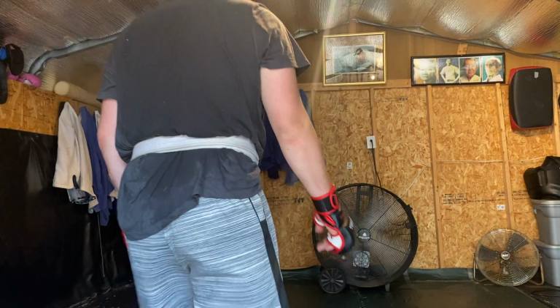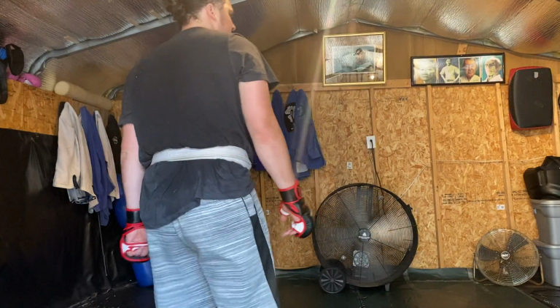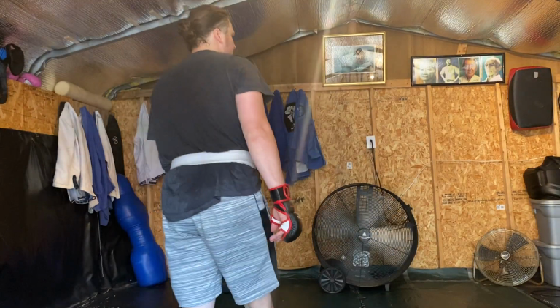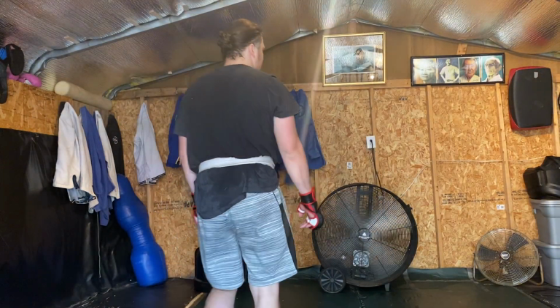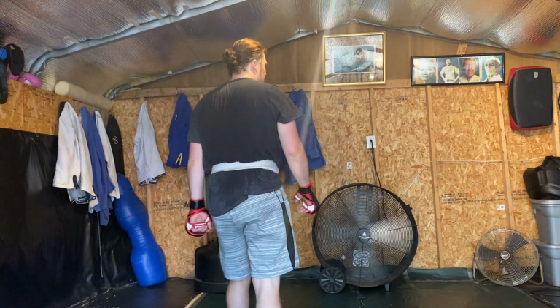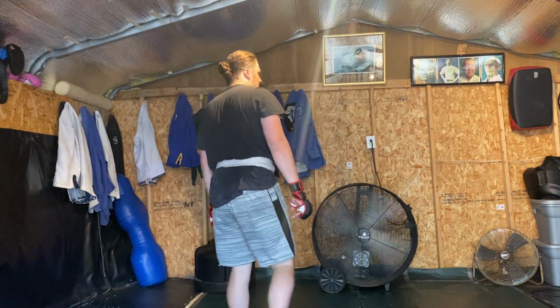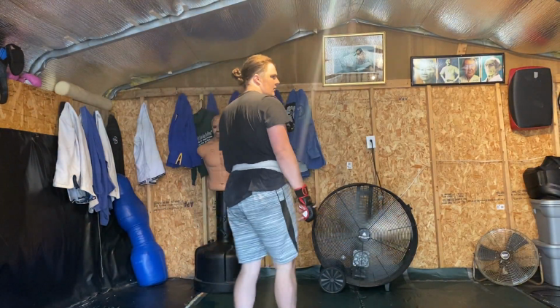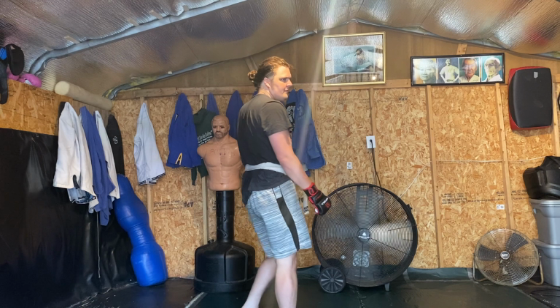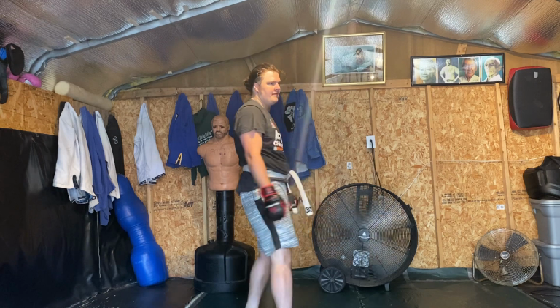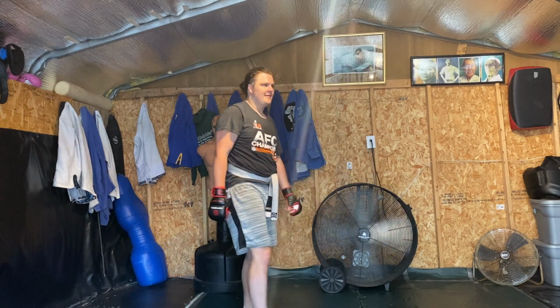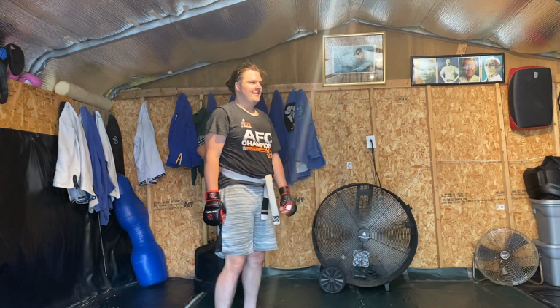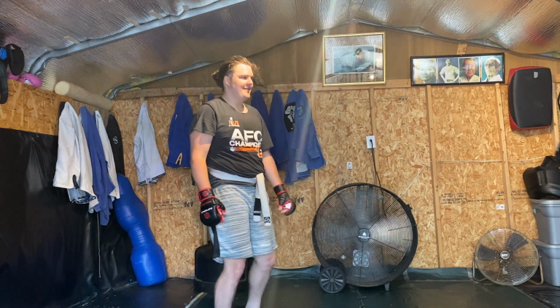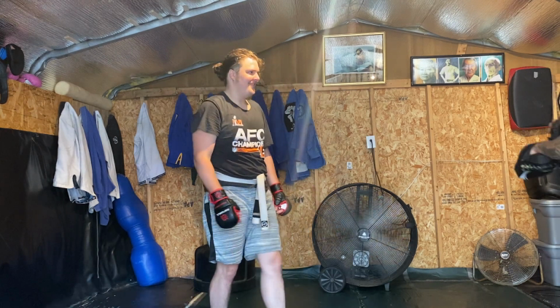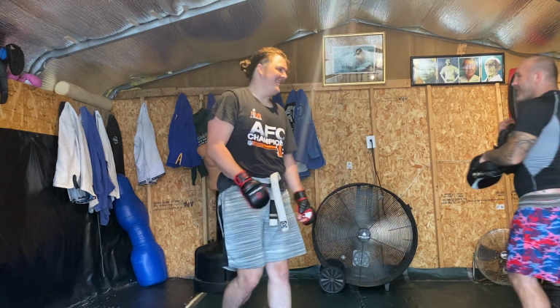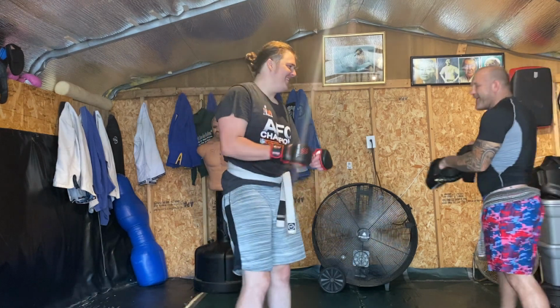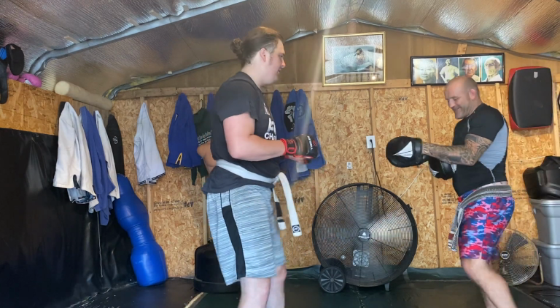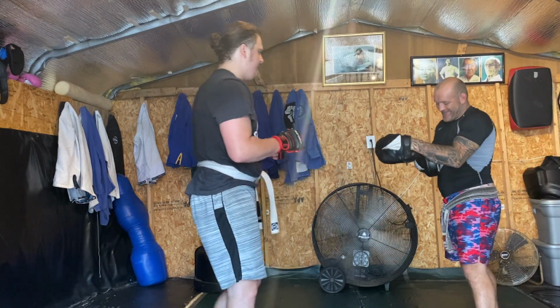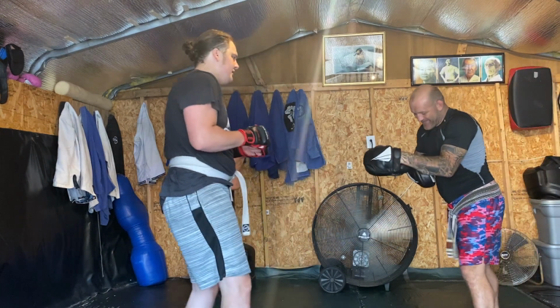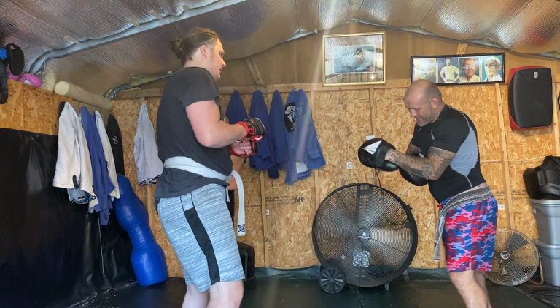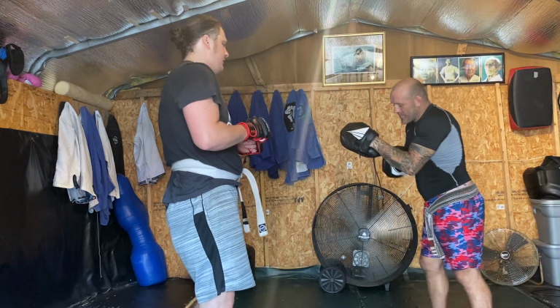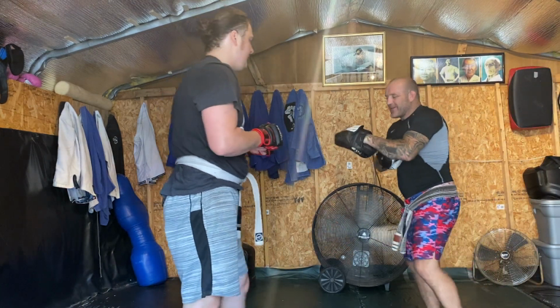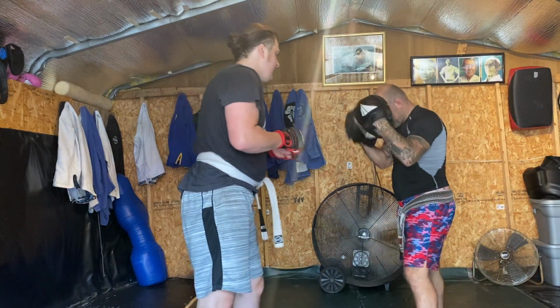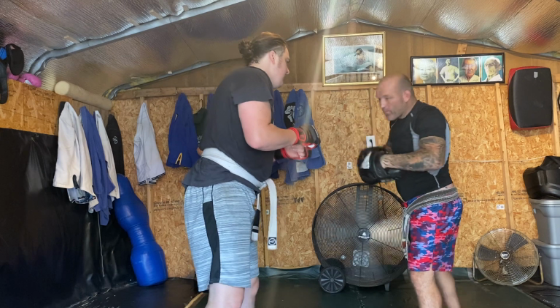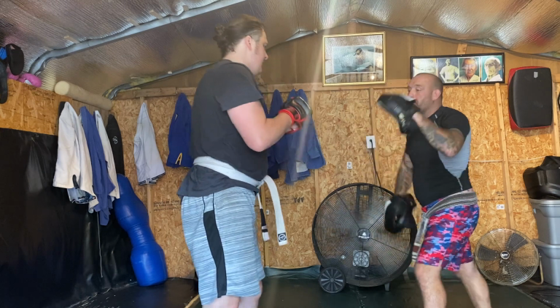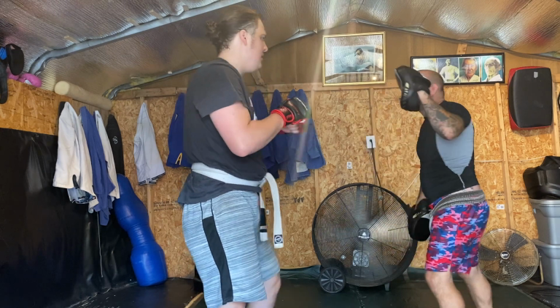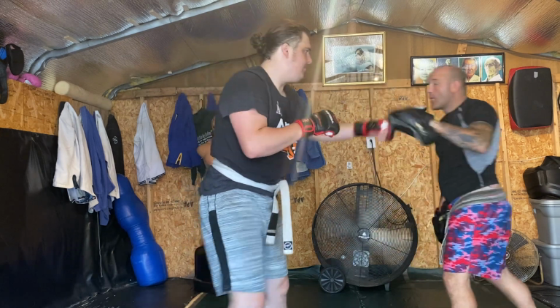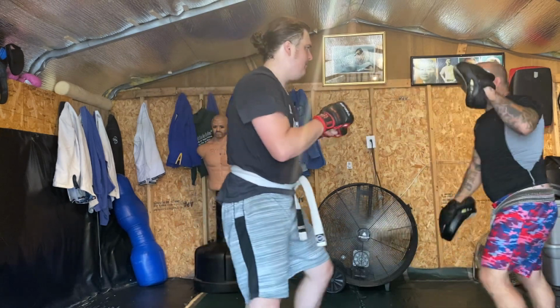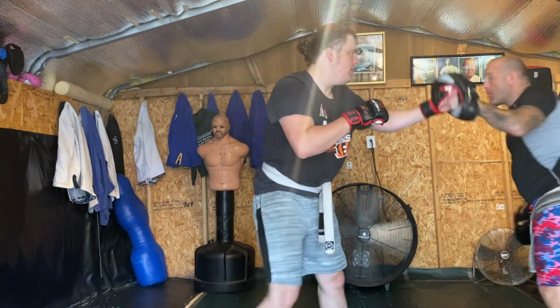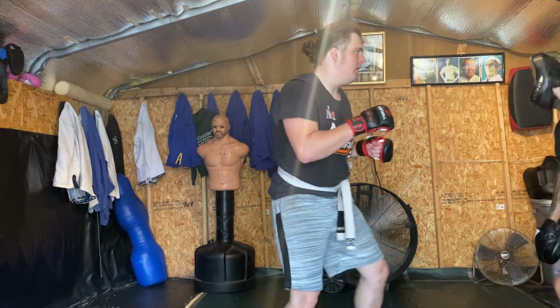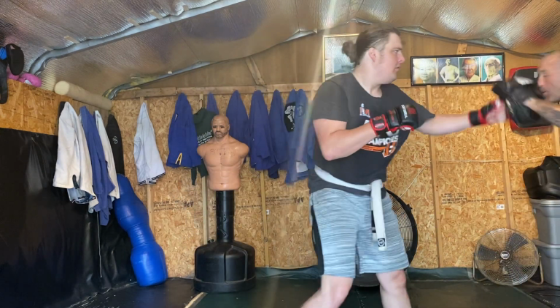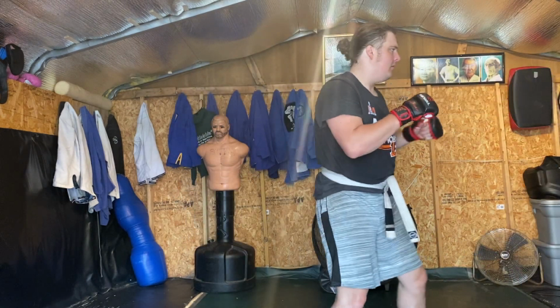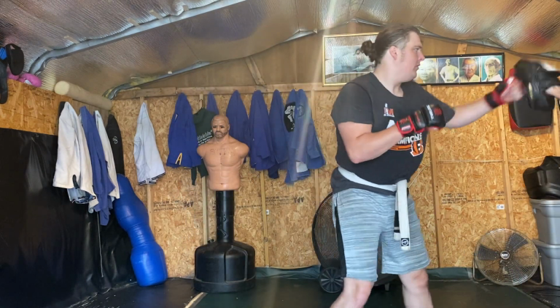Get ready? I got one, let's go. Let's go. Go away. You got one, let's go. Let's get it. One, one, one, one, two.